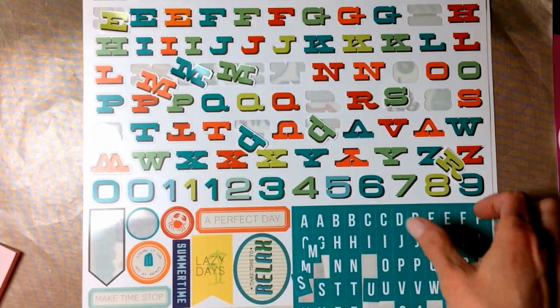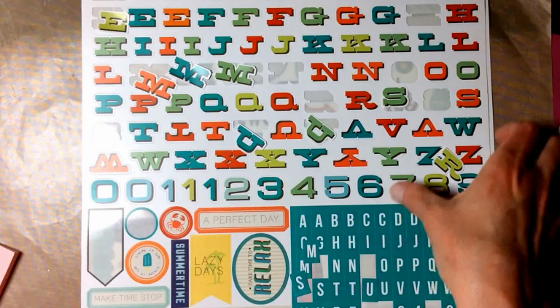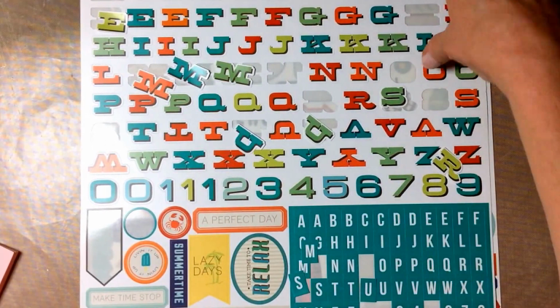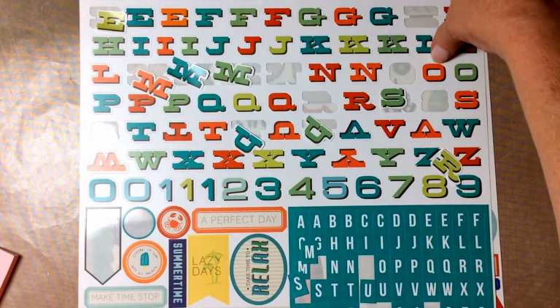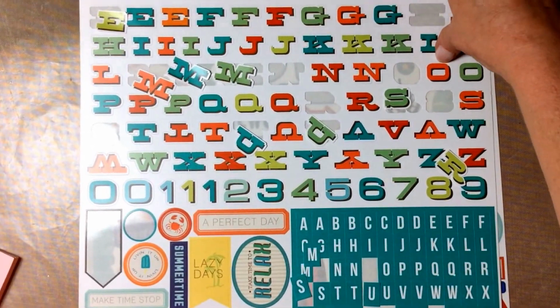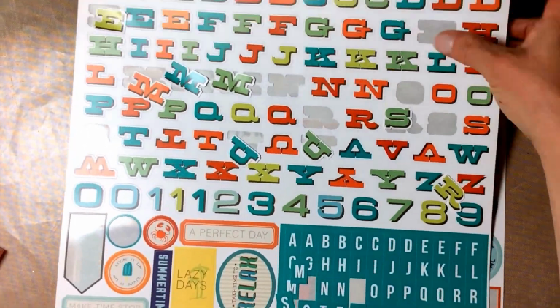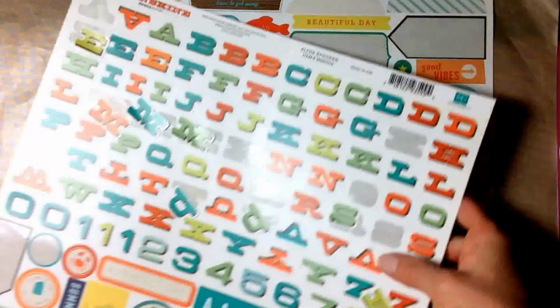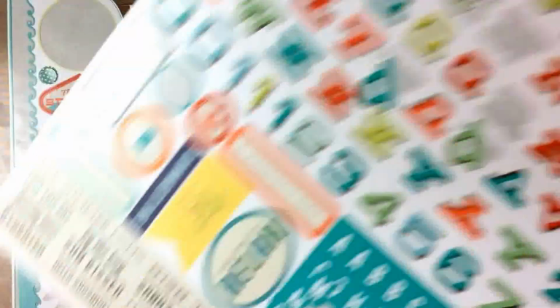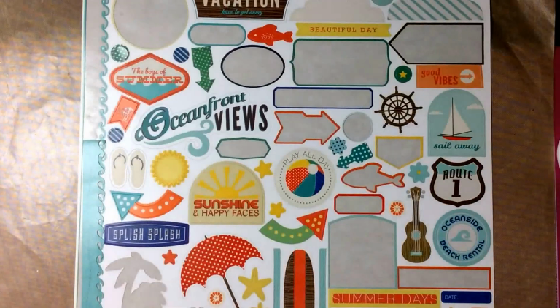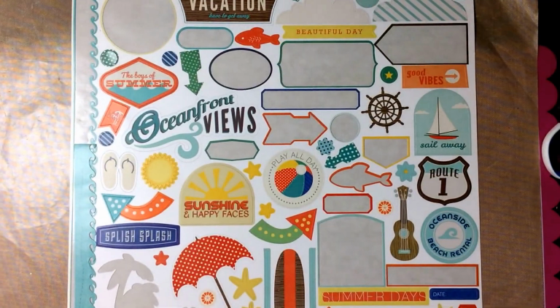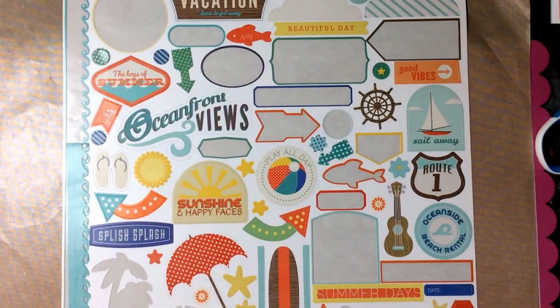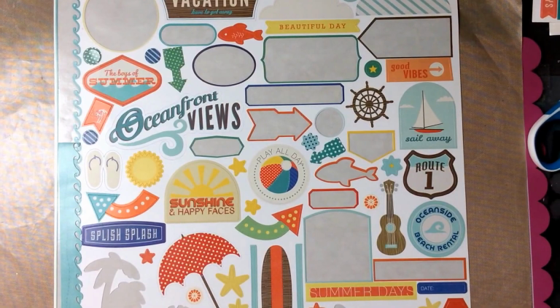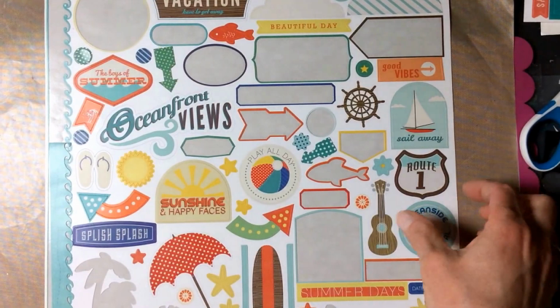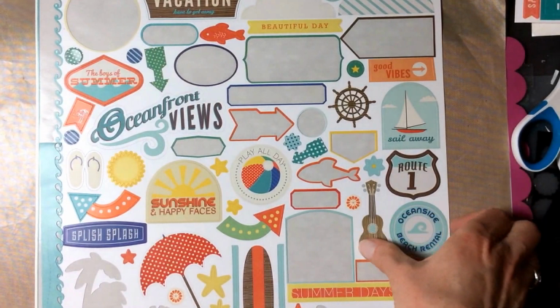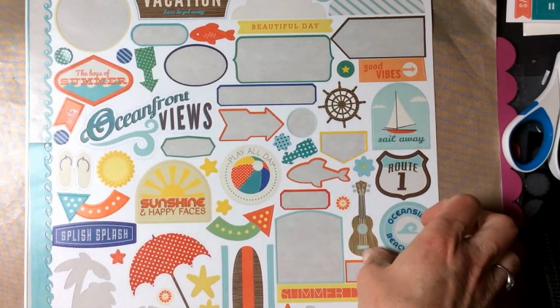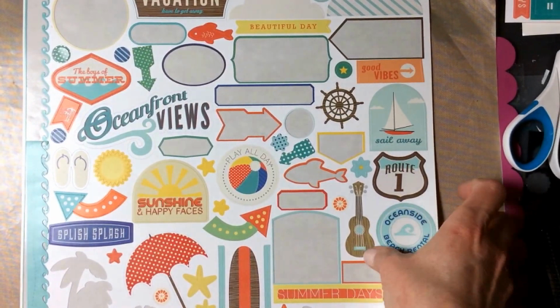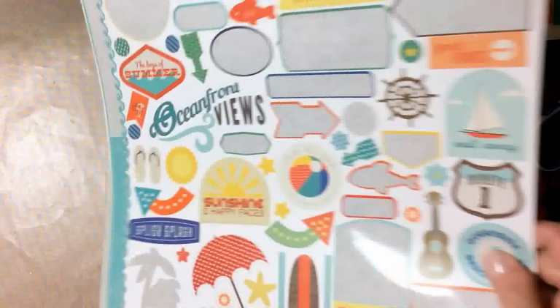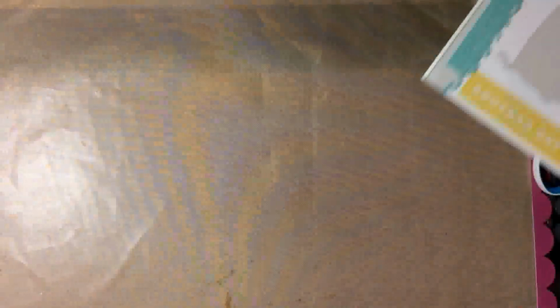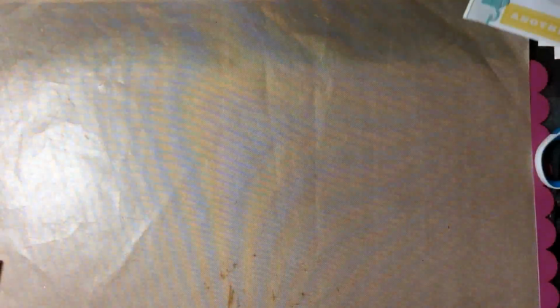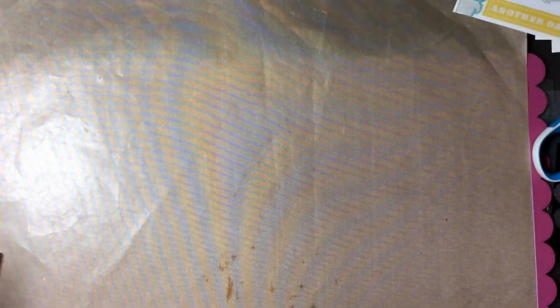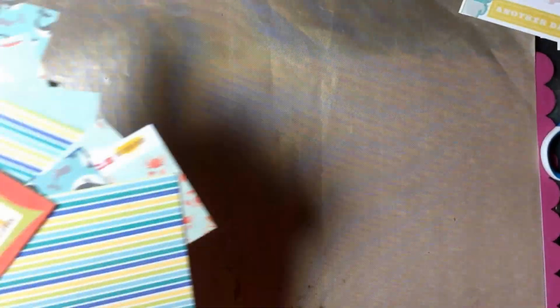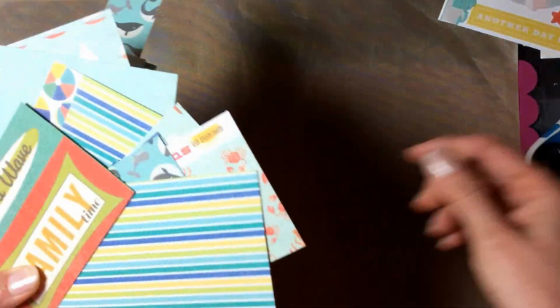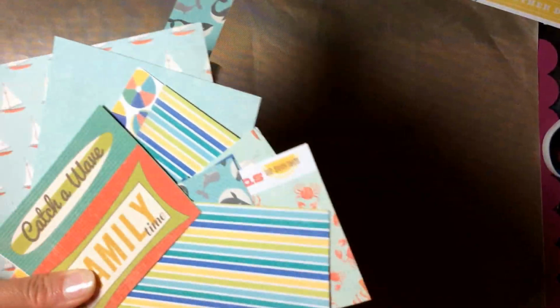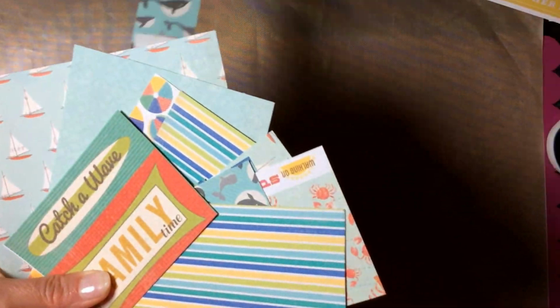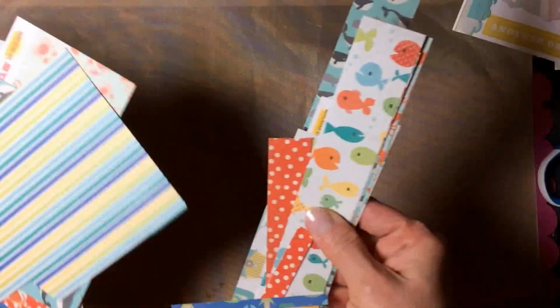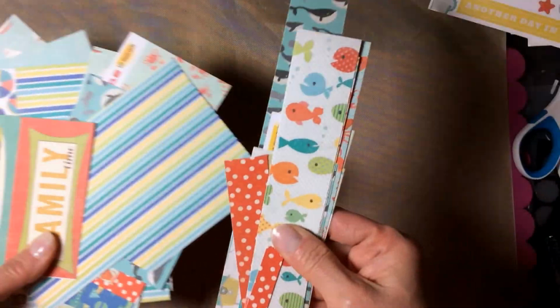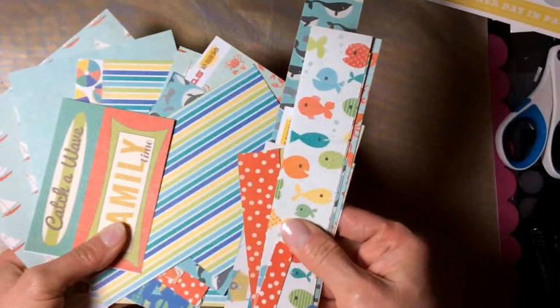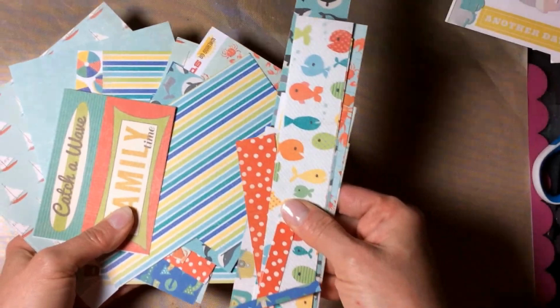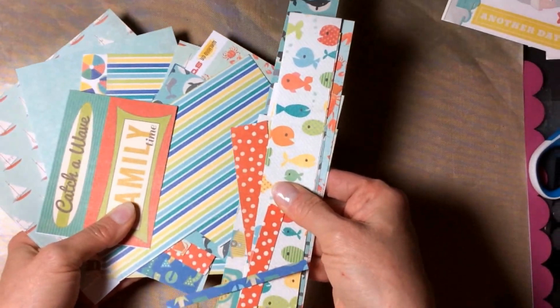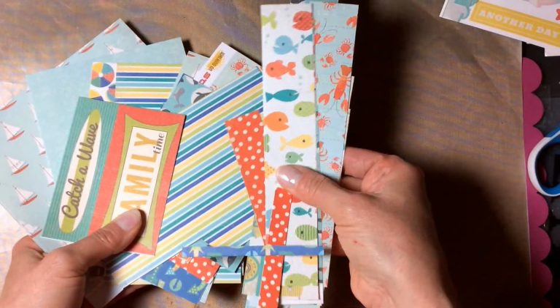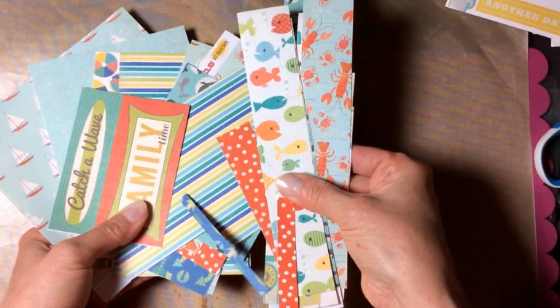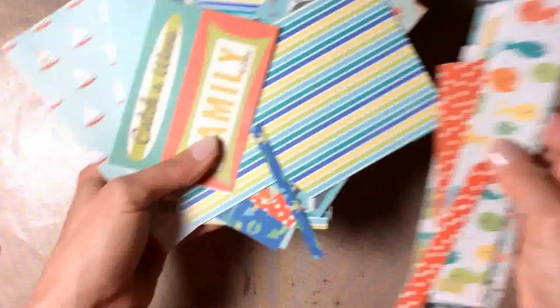I have left some stickers, some more stickers, and this much paper. That's it — that's all I have left.